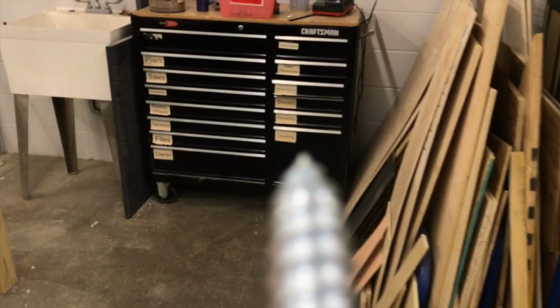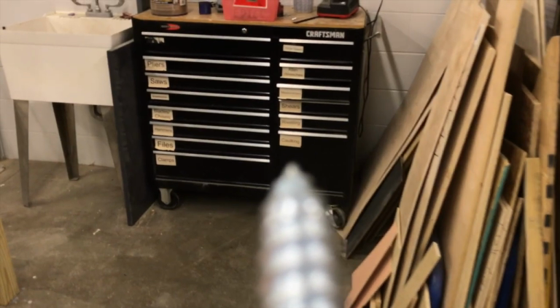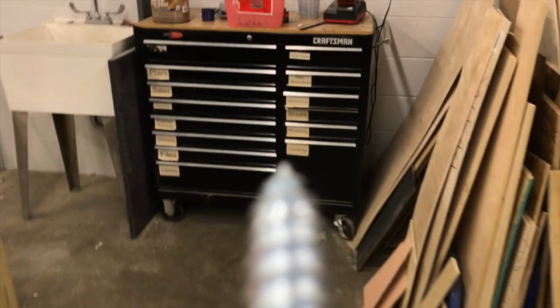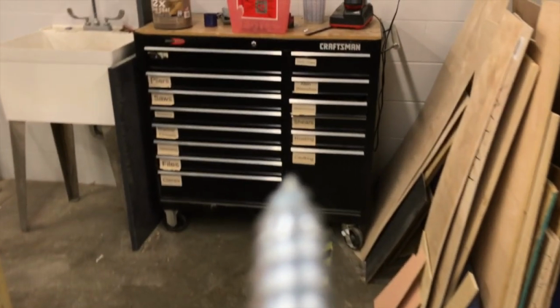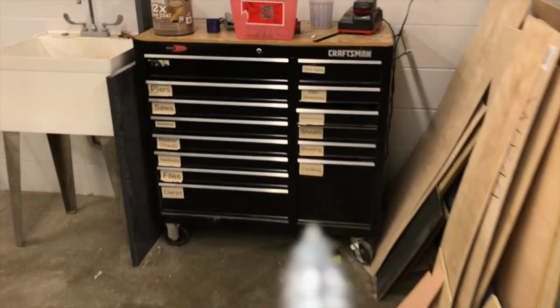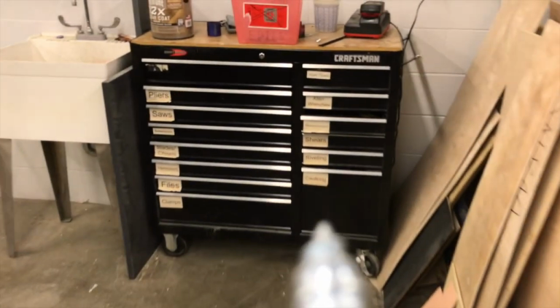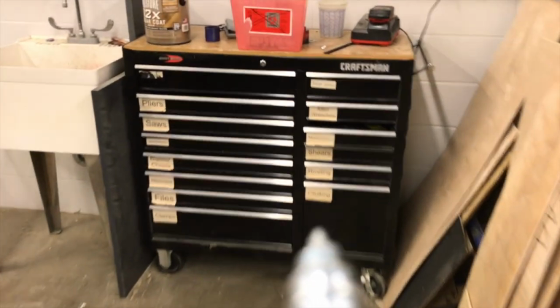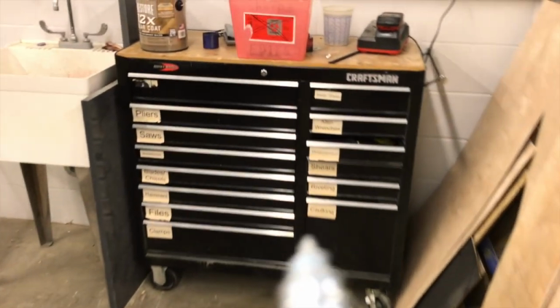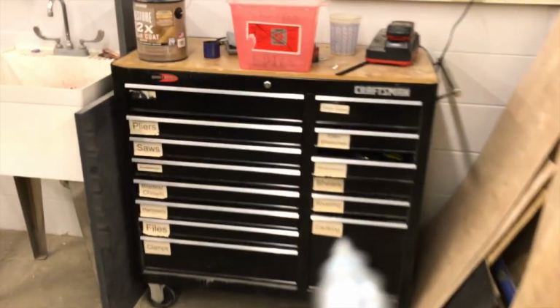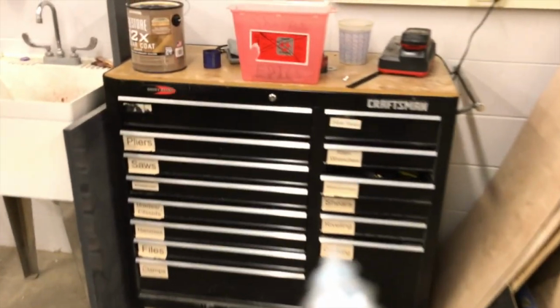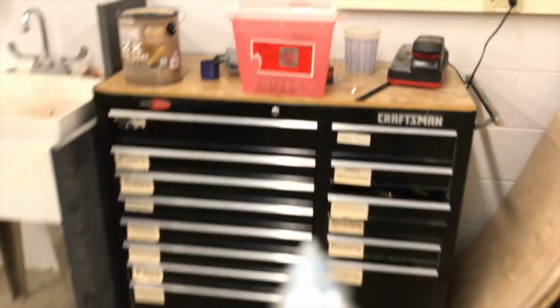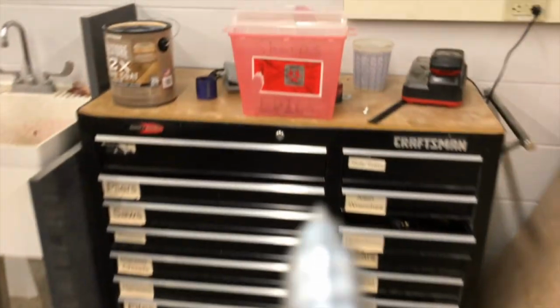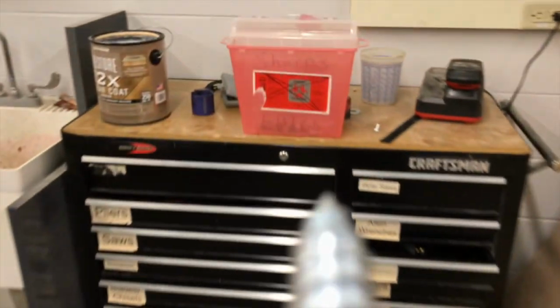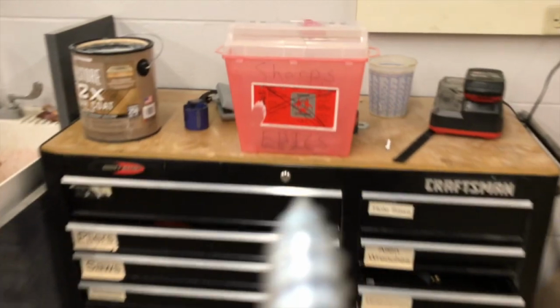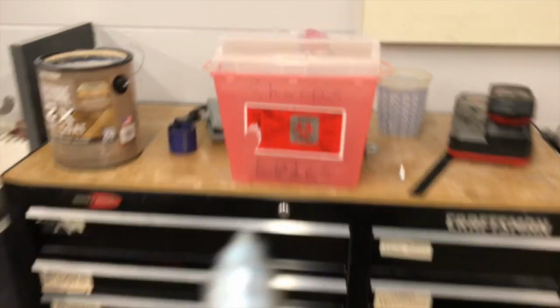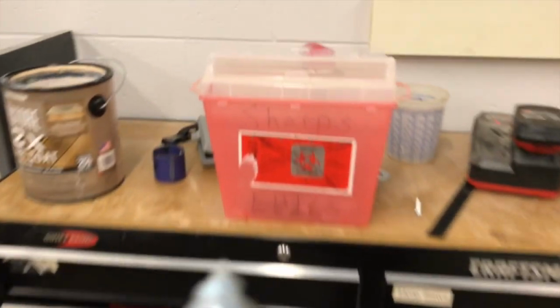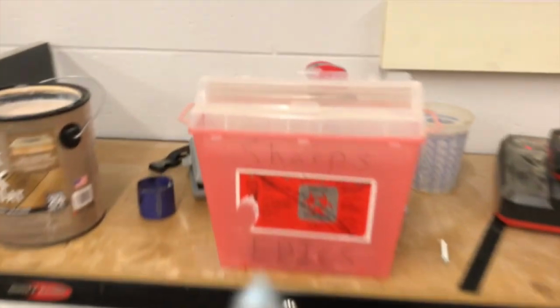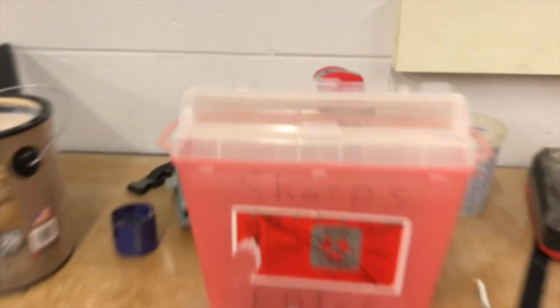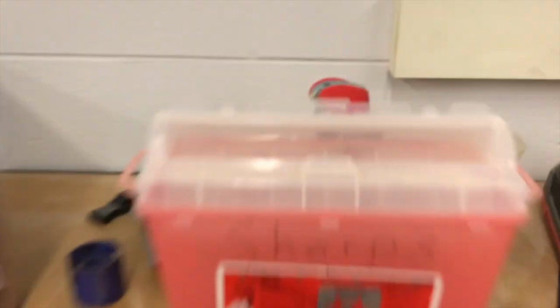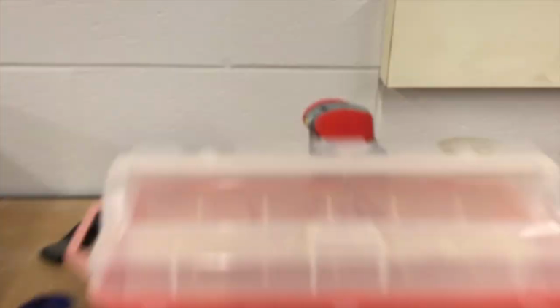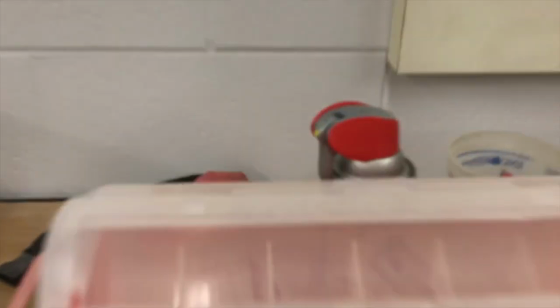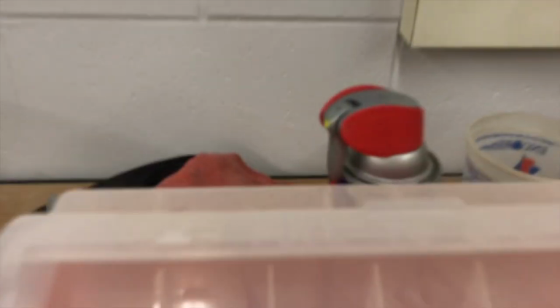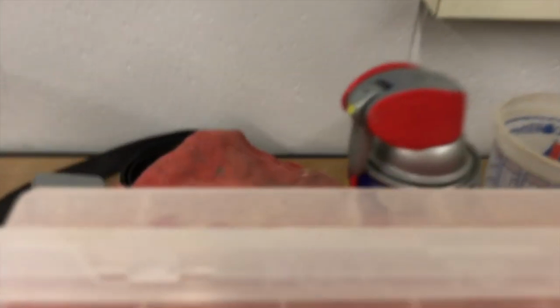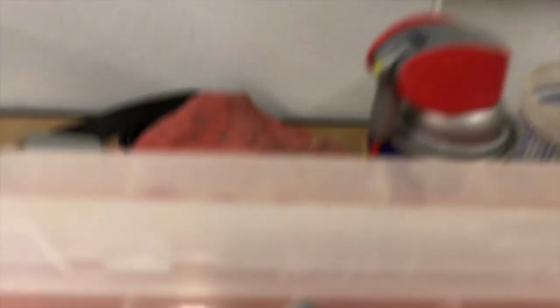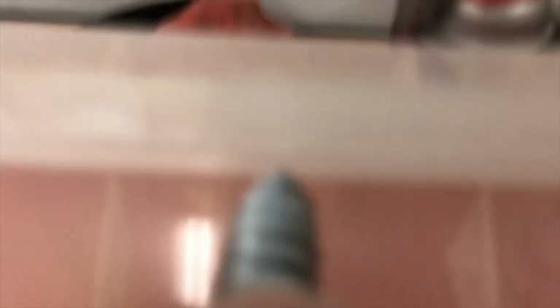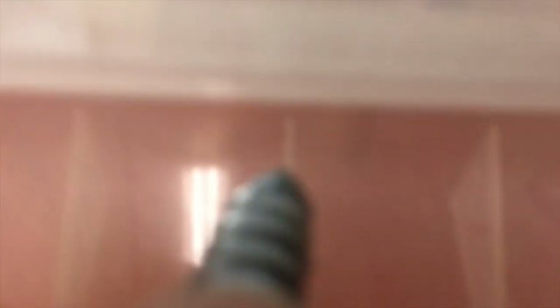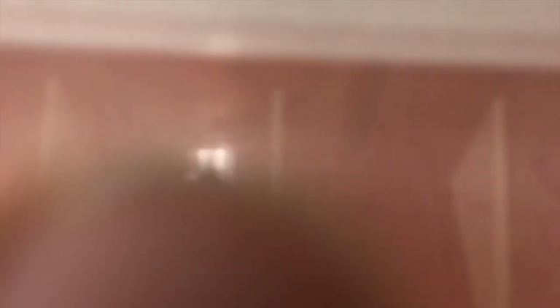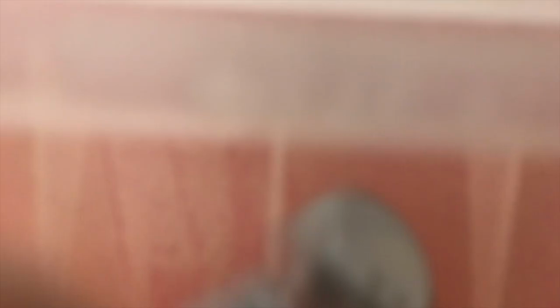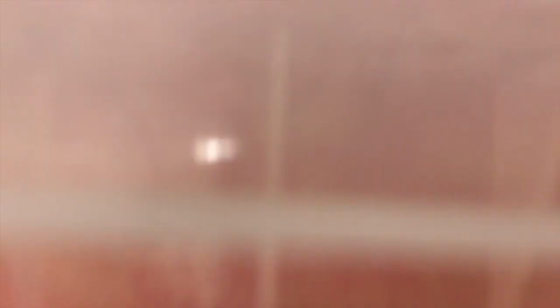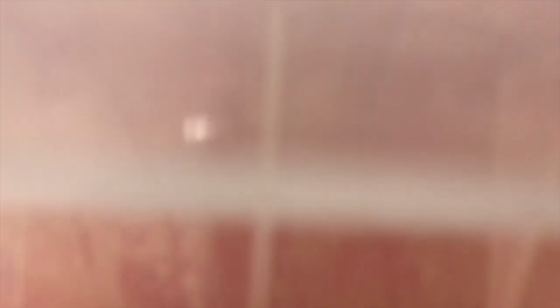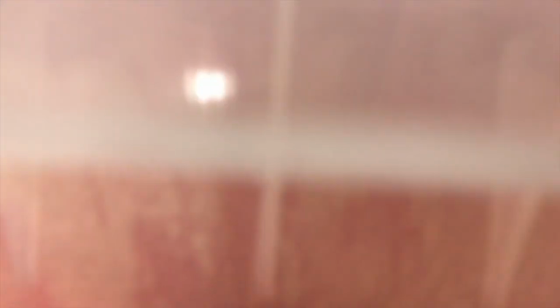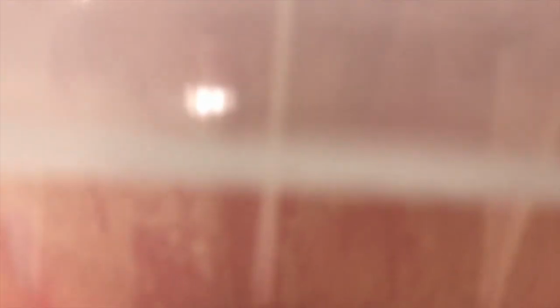Dispose of all waste chemicals and sharp objects such as broken glass, nails, and metal pieces in approved containers. Sharp objects should be put in a sharps only container.